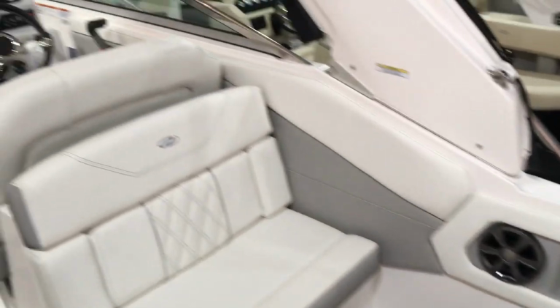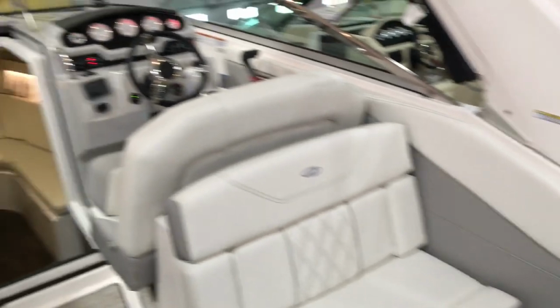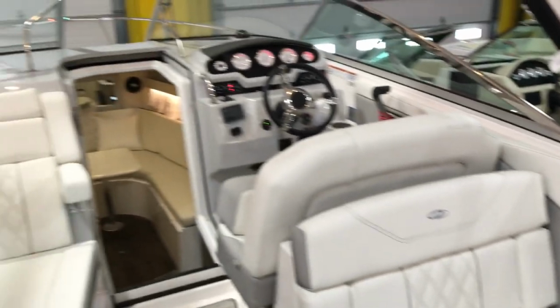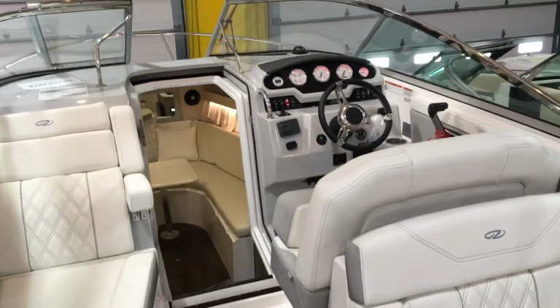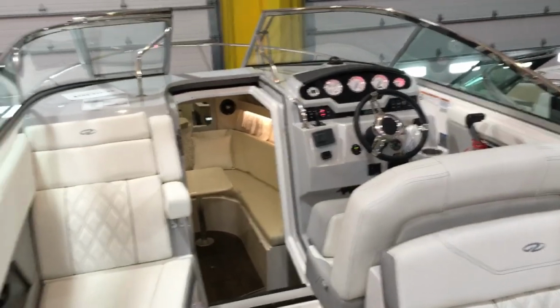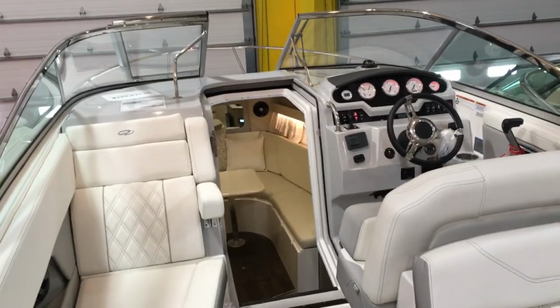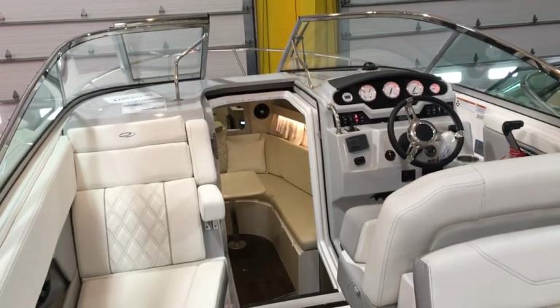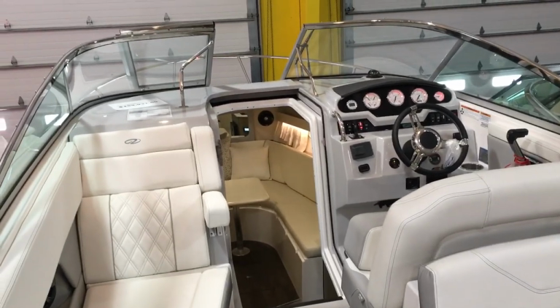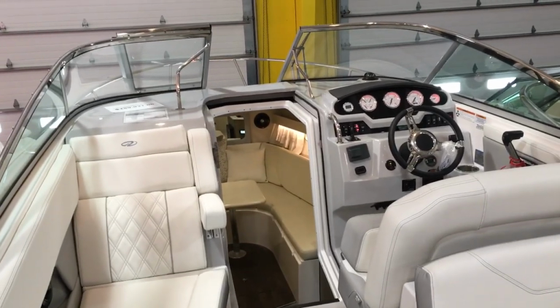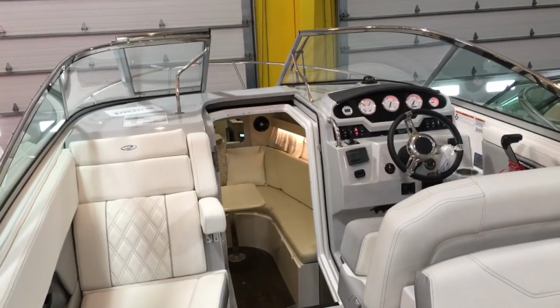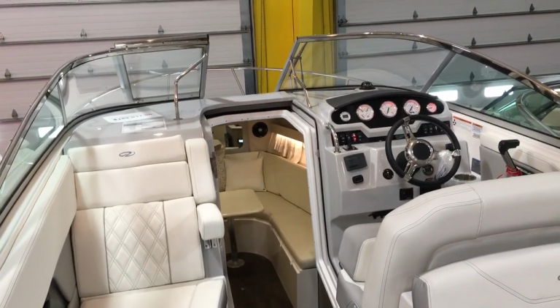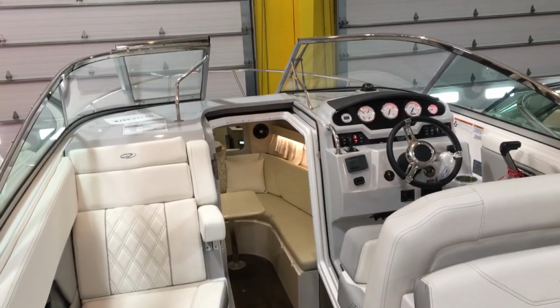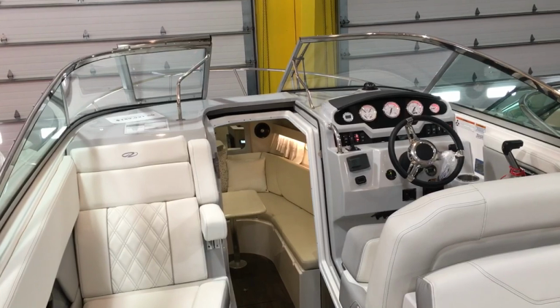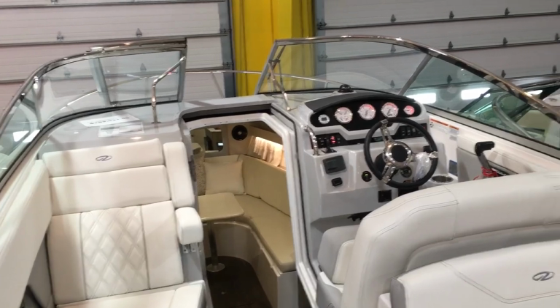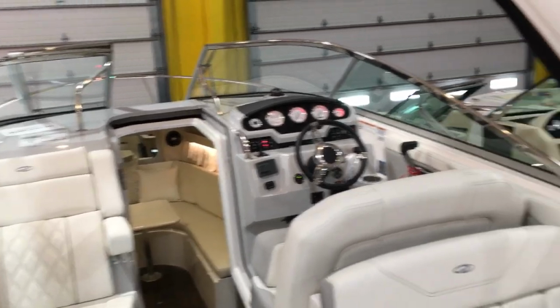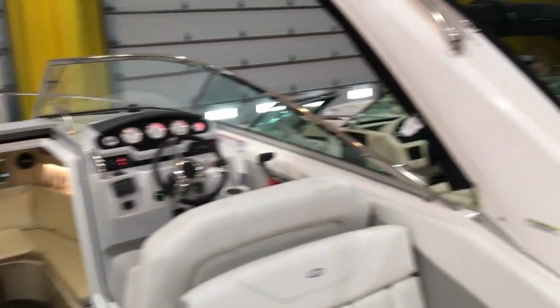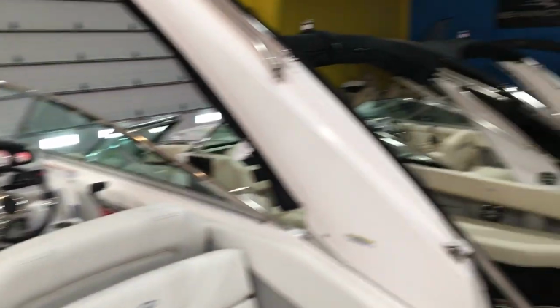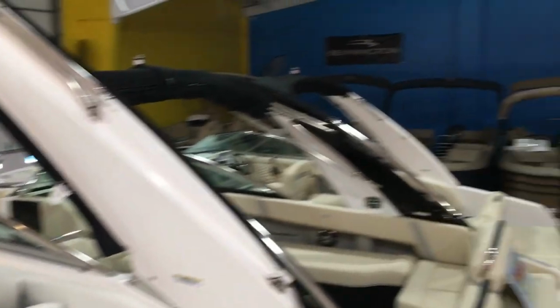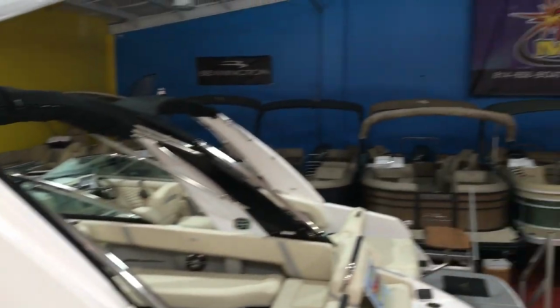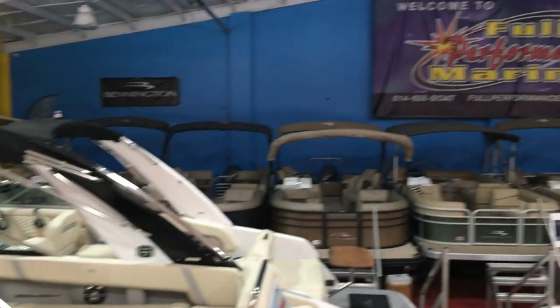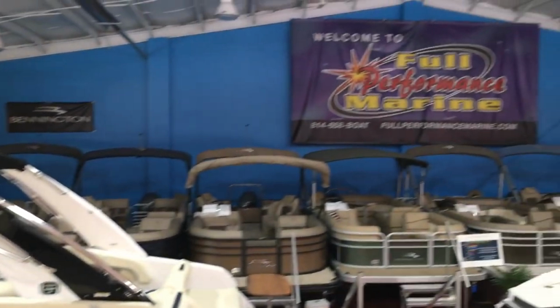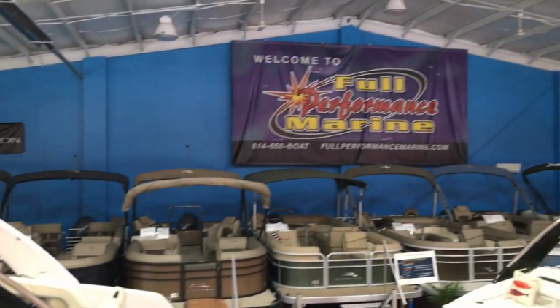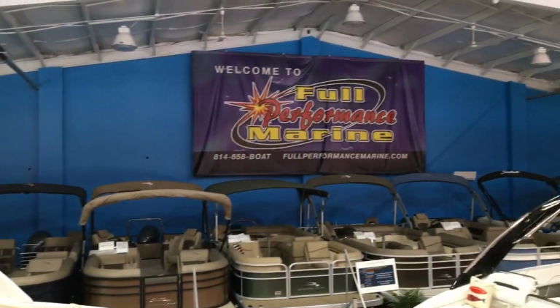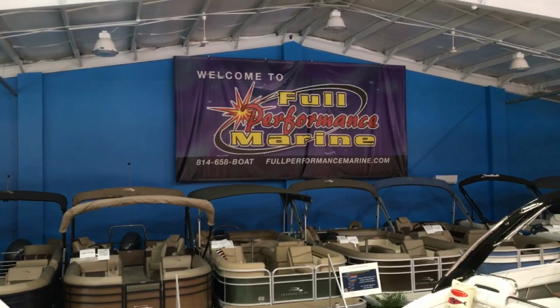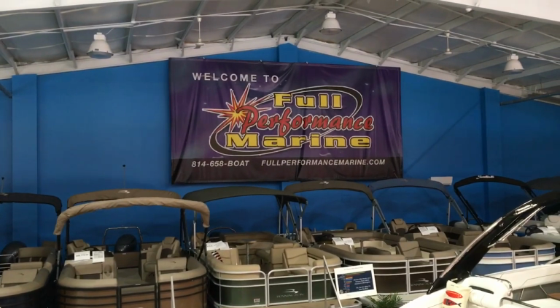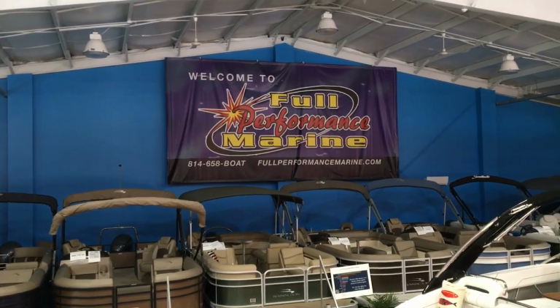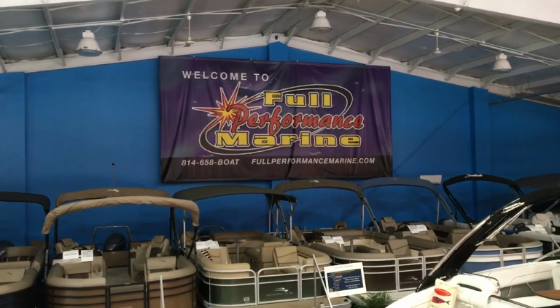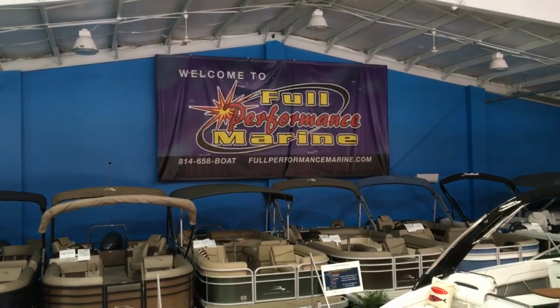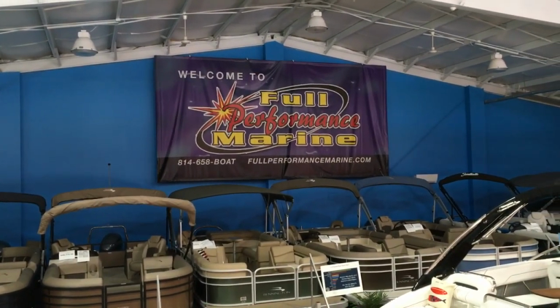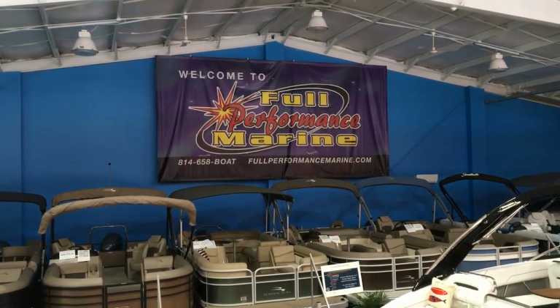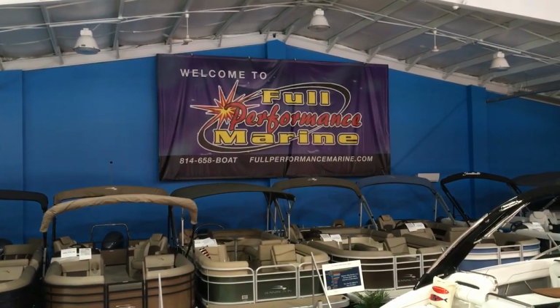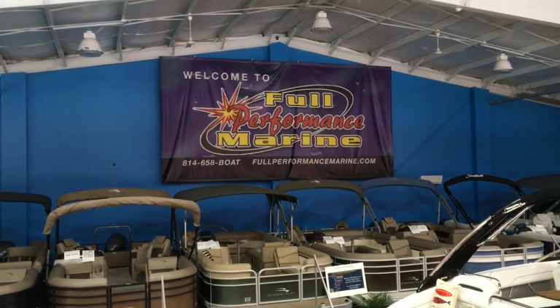There it is, guys. Give us a call if you have any questions — our phone number is 814-658-BOAT, and our email address is www.fullperformancemarine.com.